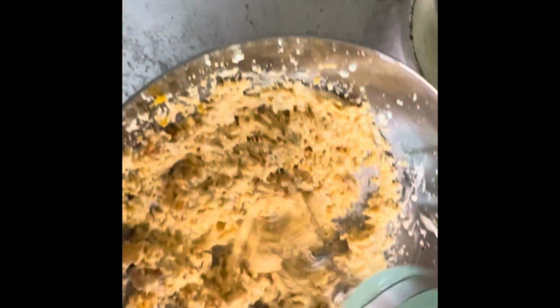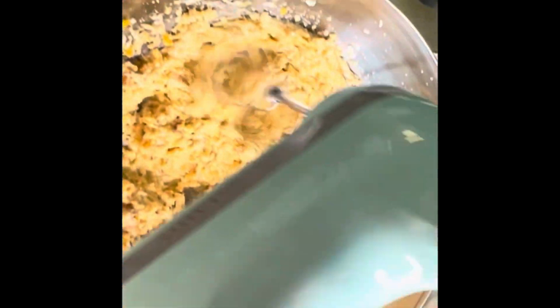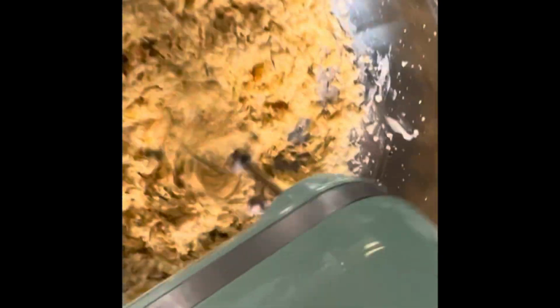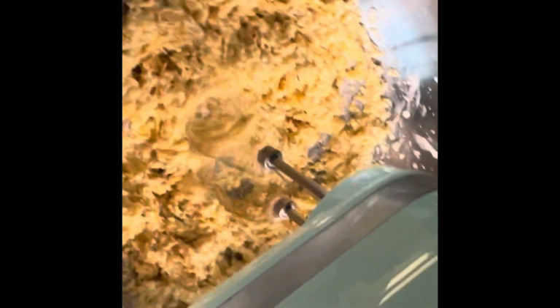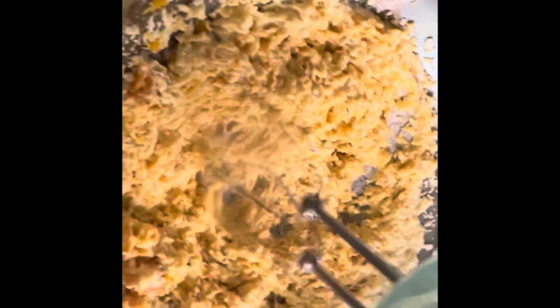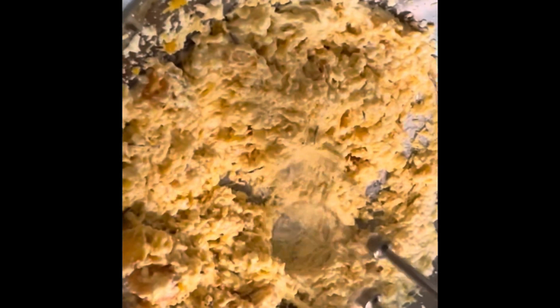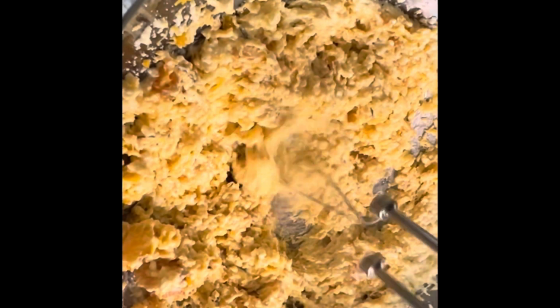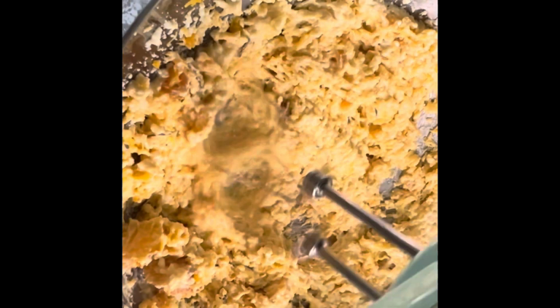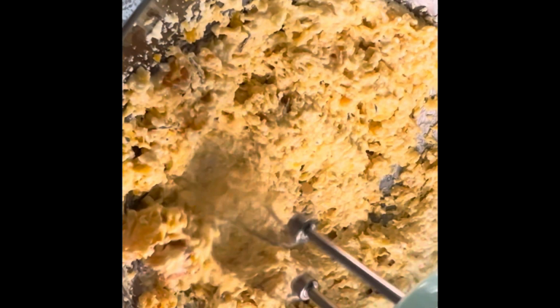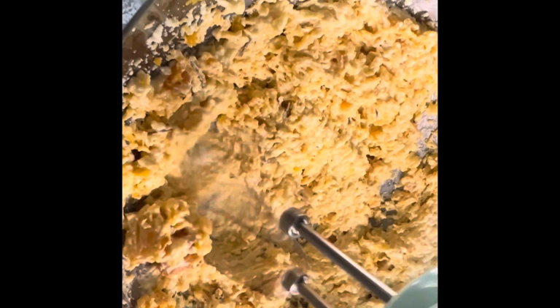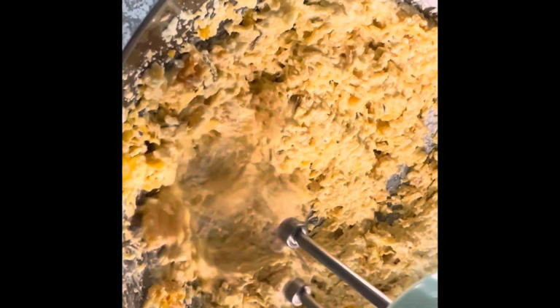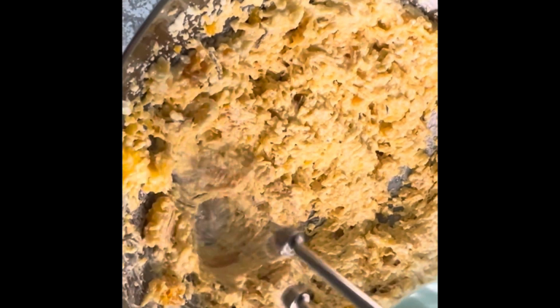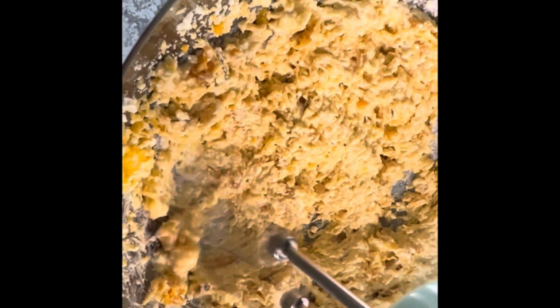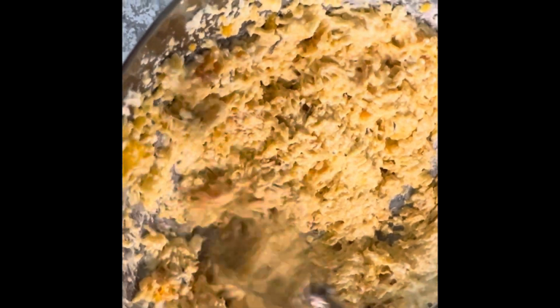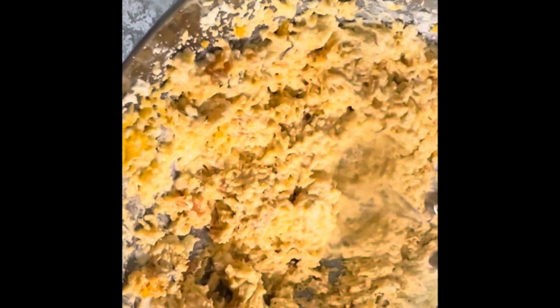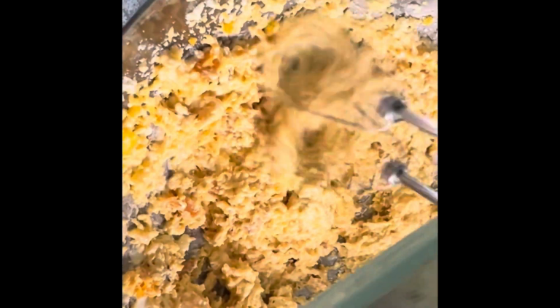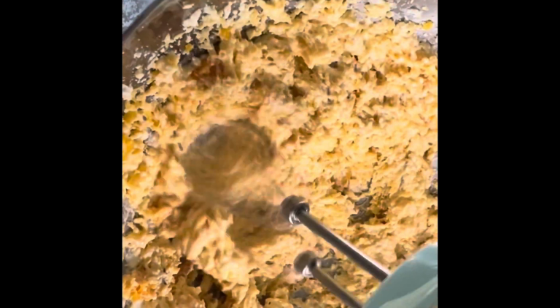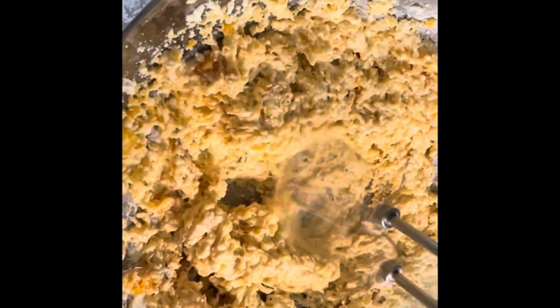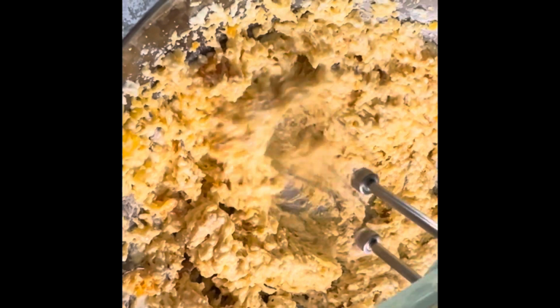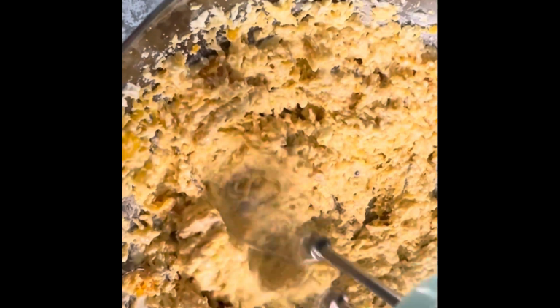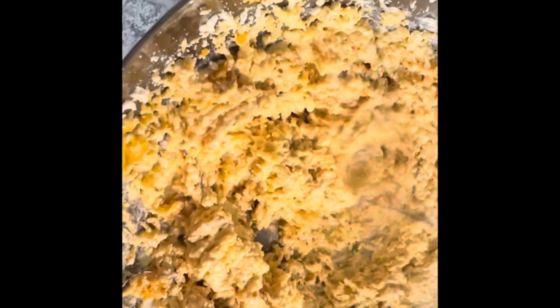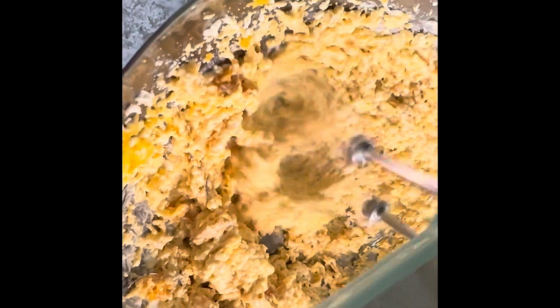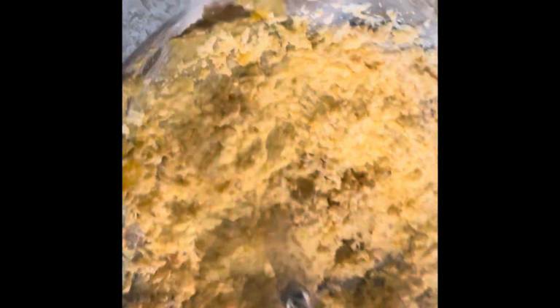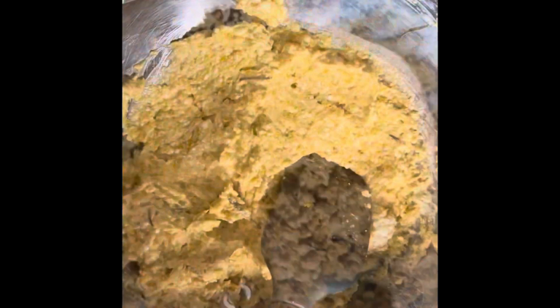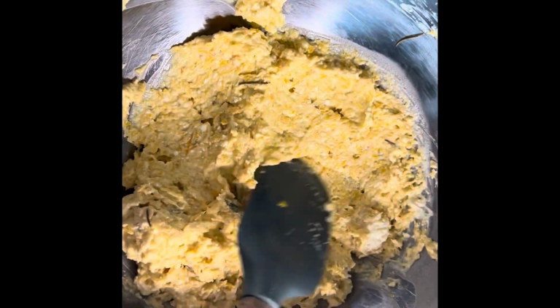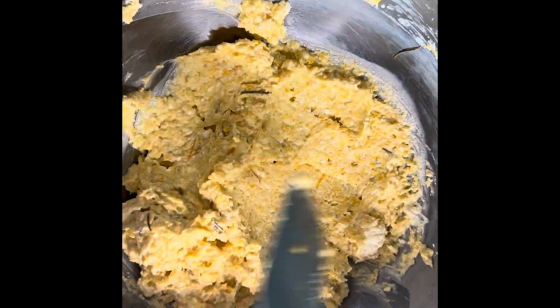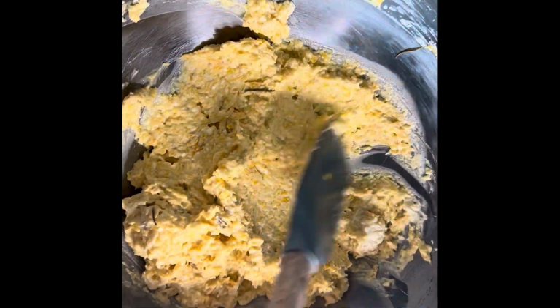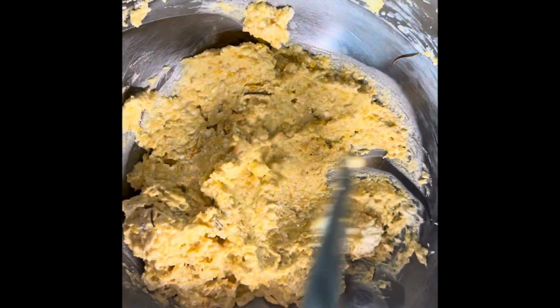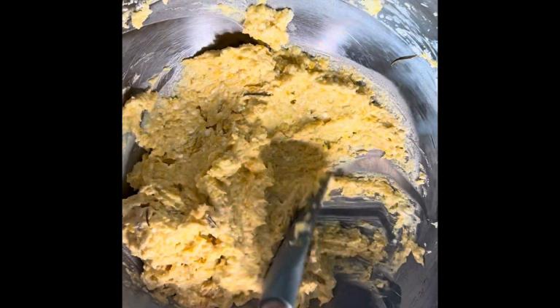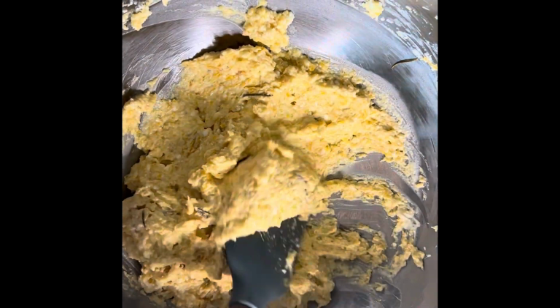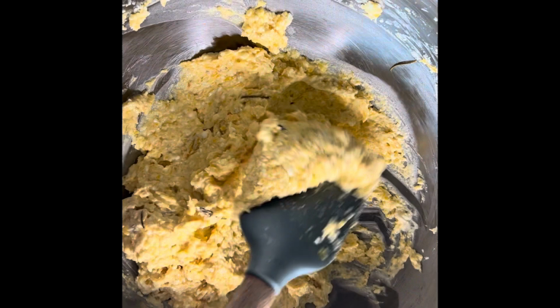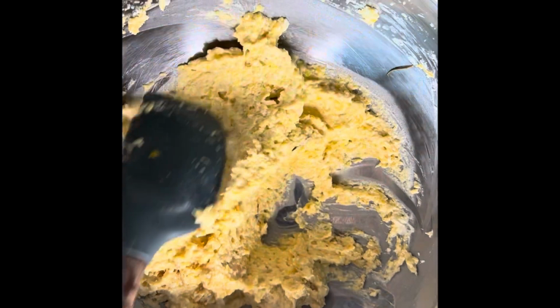Please forgive my editing imperfections. I still need to master the video making and I should probably invest in a tripod too. This sound — yum!